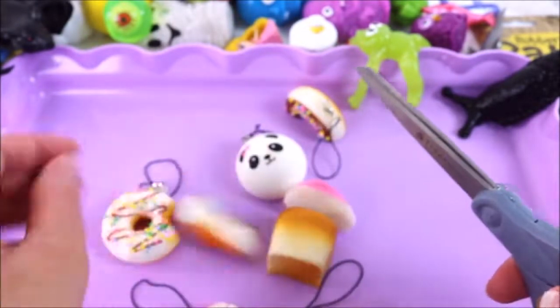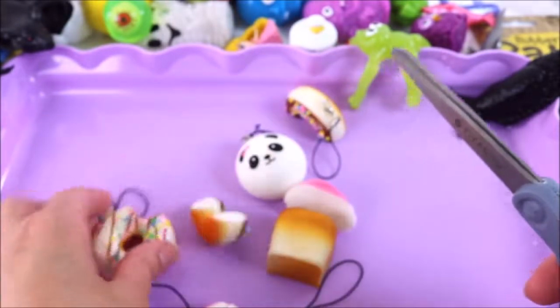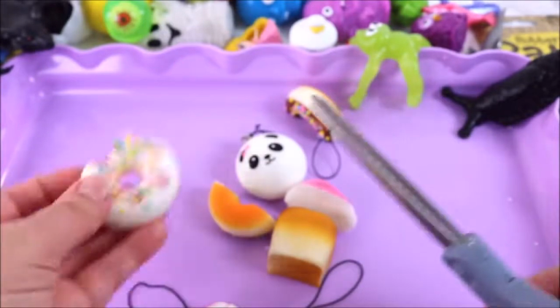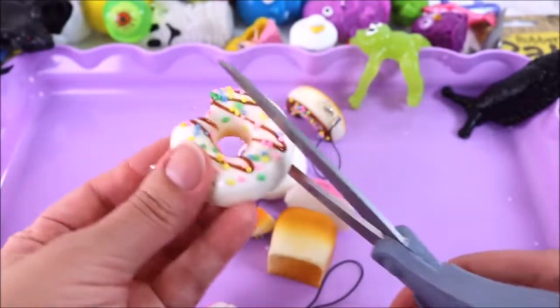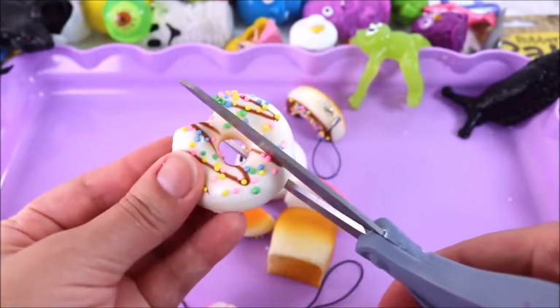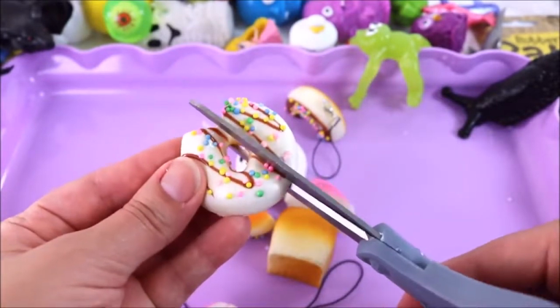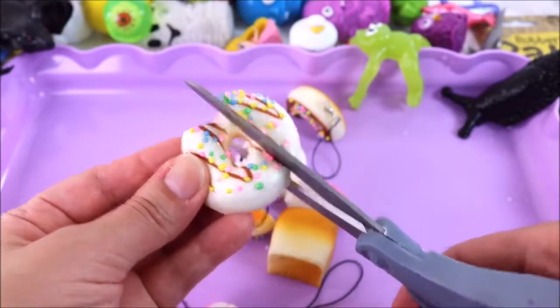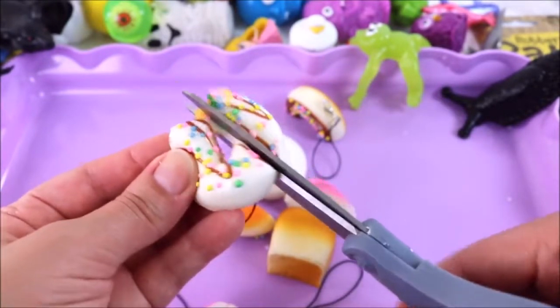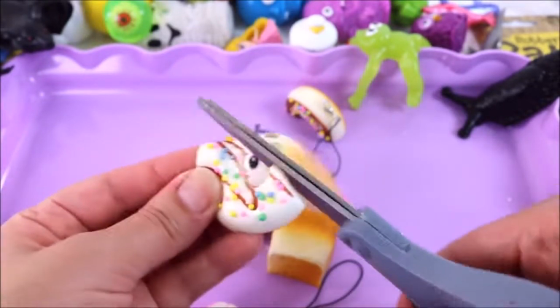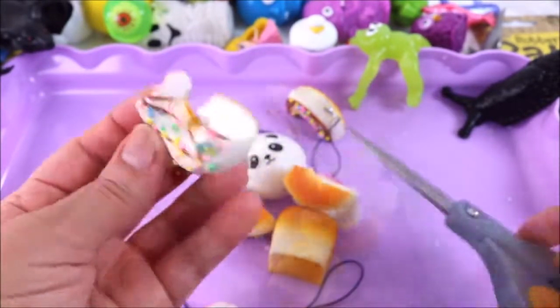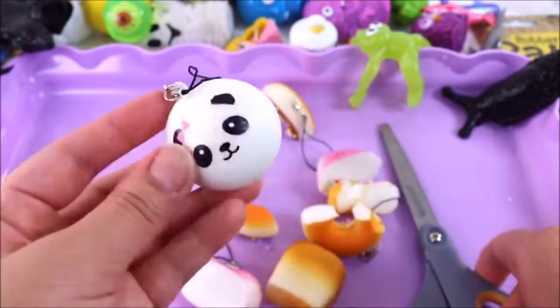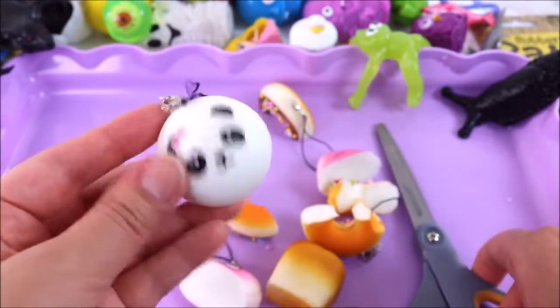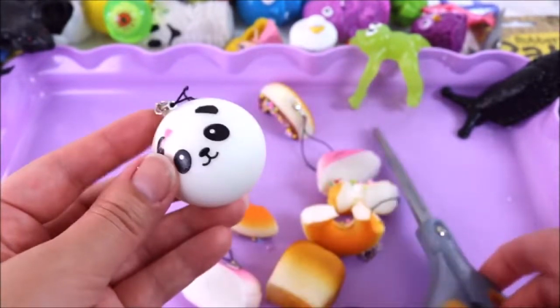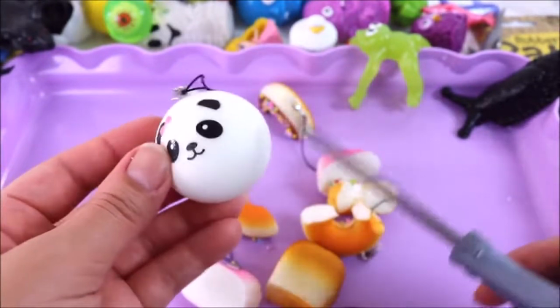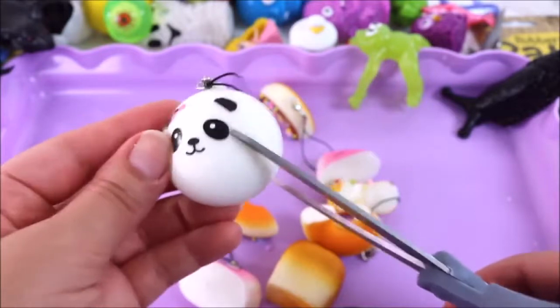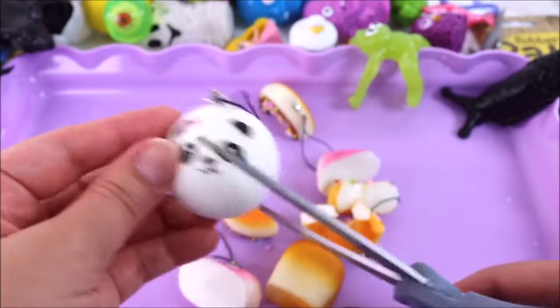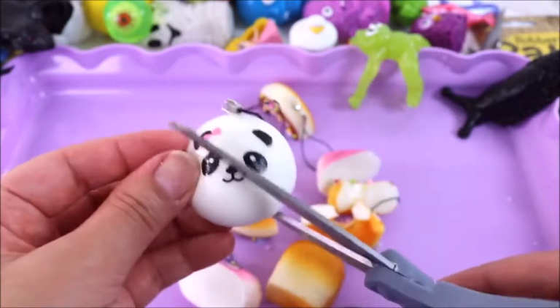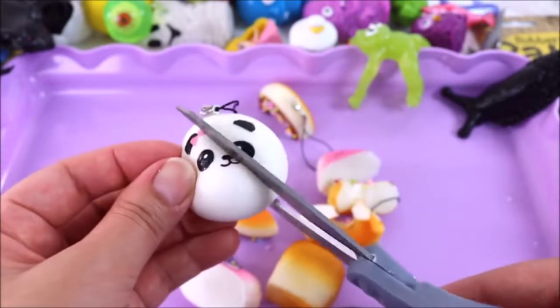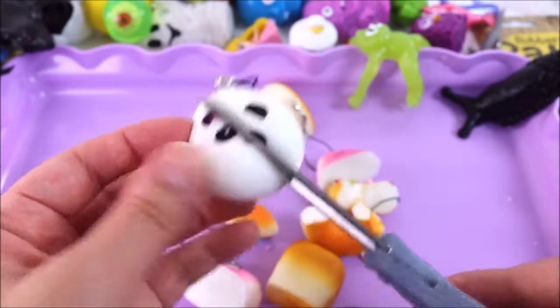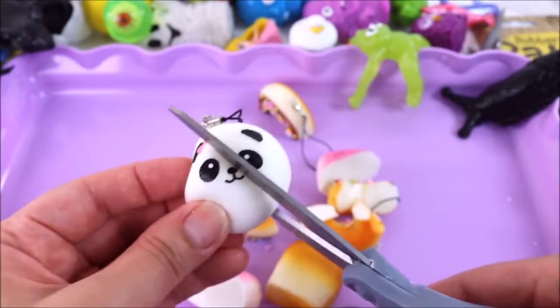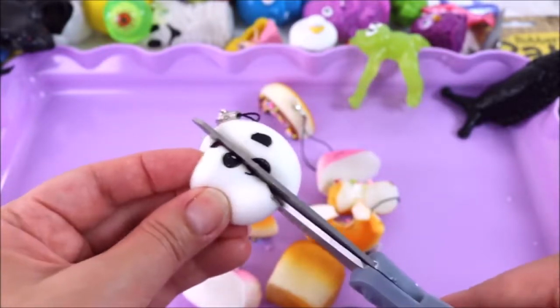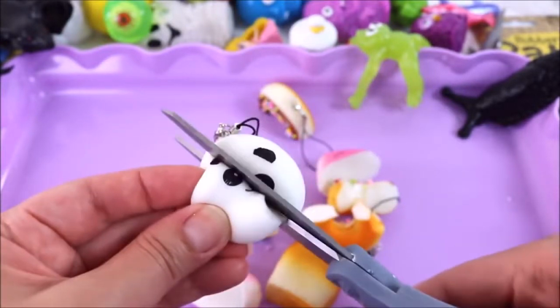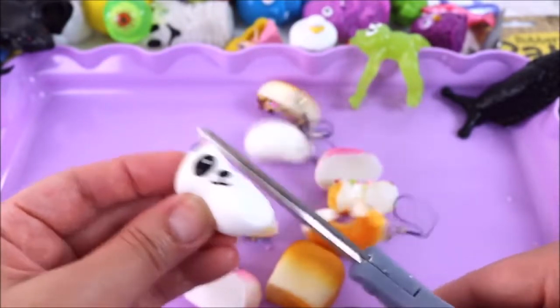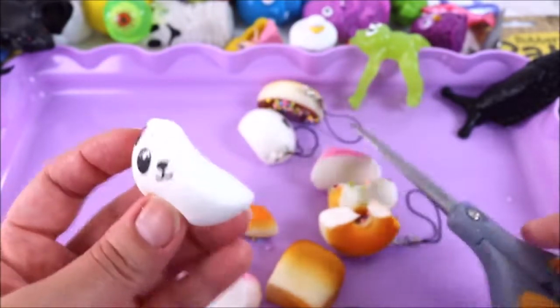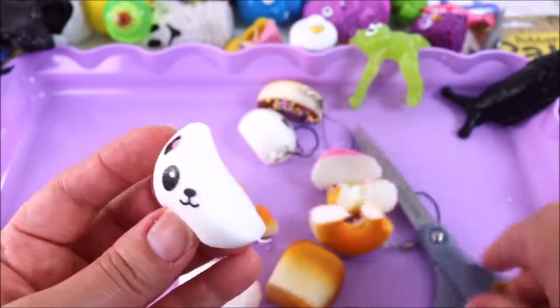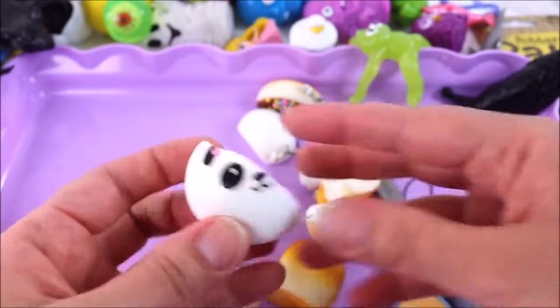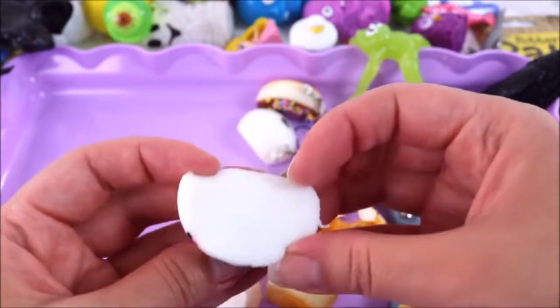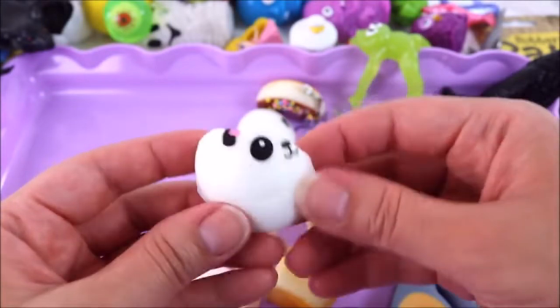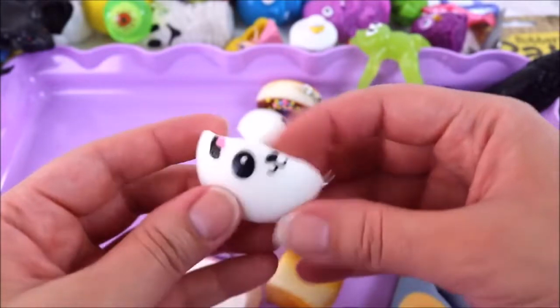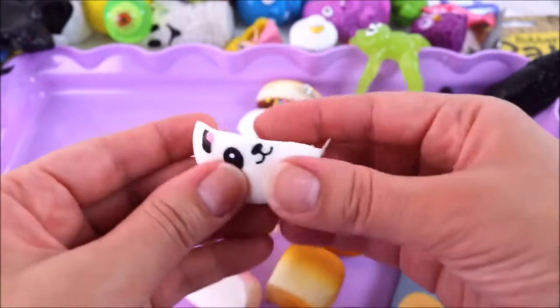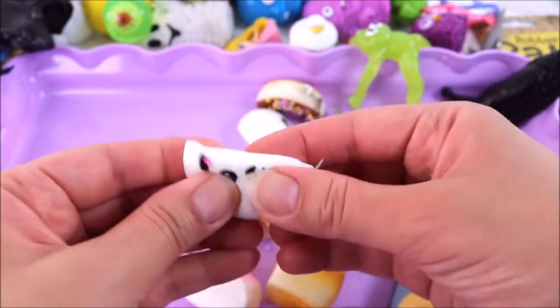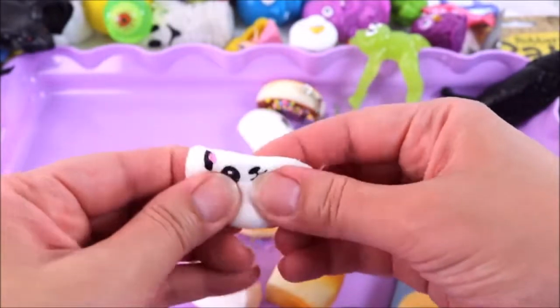I think they're all like that — that is so cool! Let's try this really yummy looking donut. And last but not least, I forgot about panda — sorry panda, let me cut you open as well. These squishies were really really mess-free, but not as fun as the super gross ones!